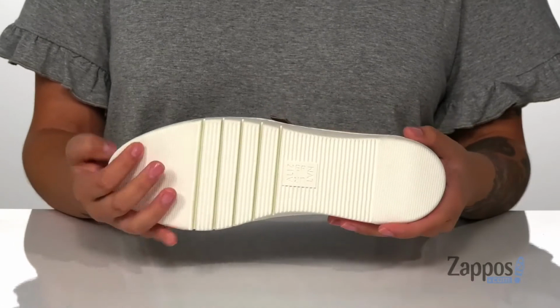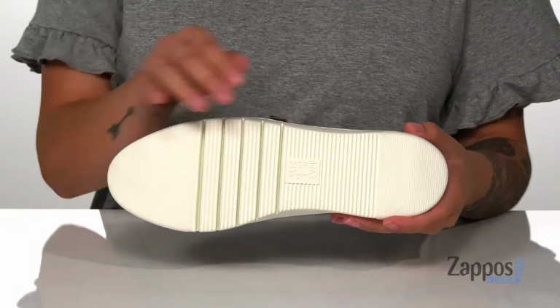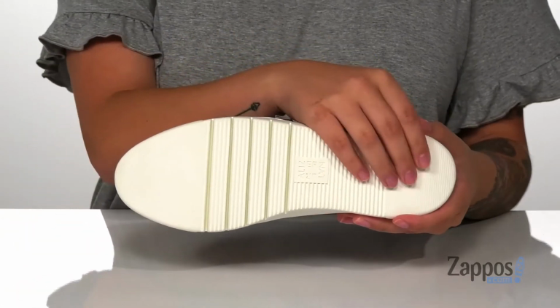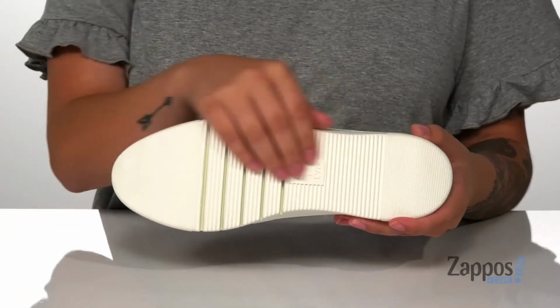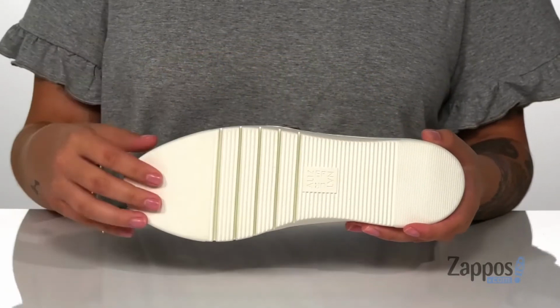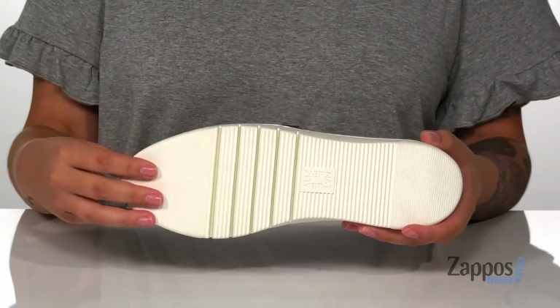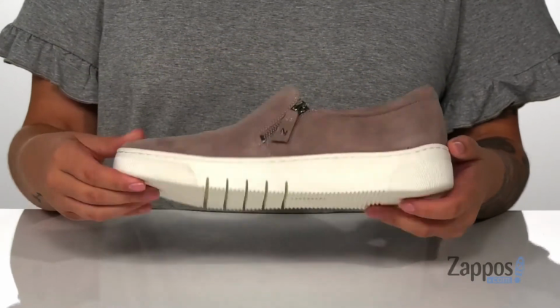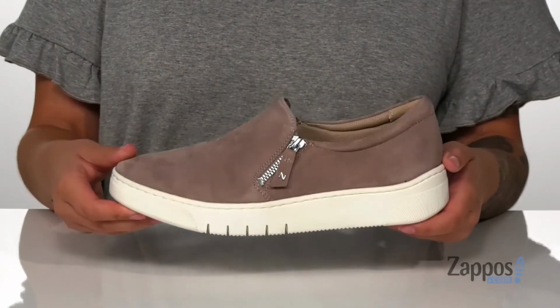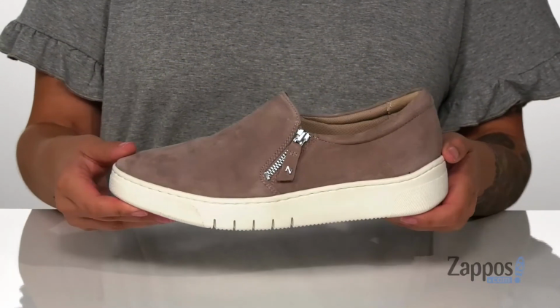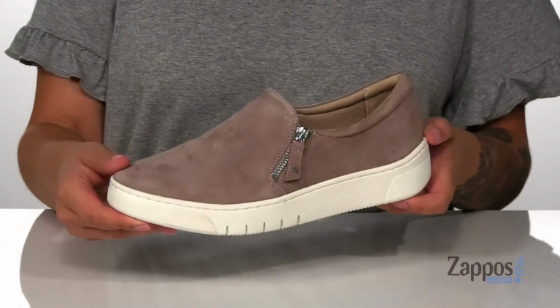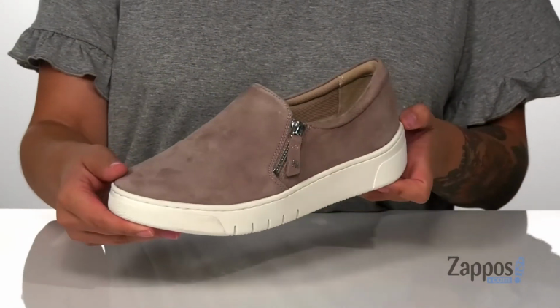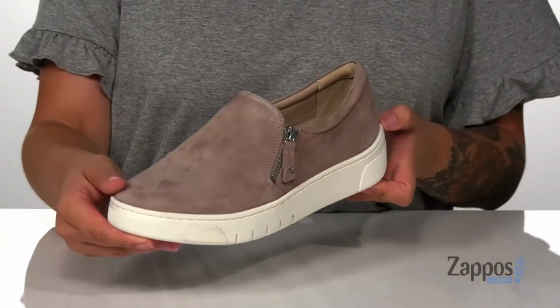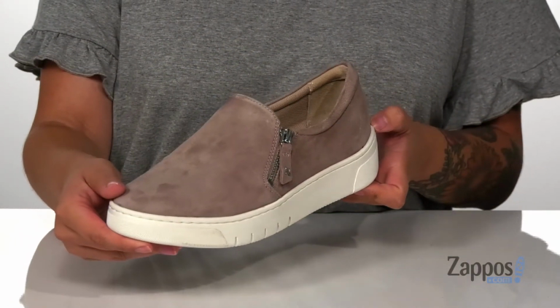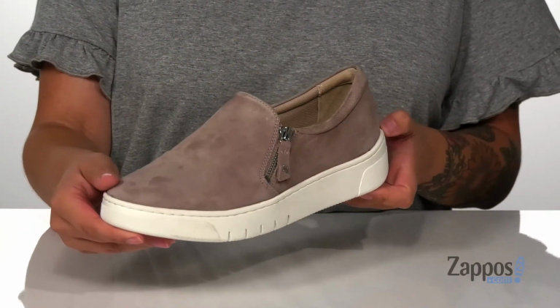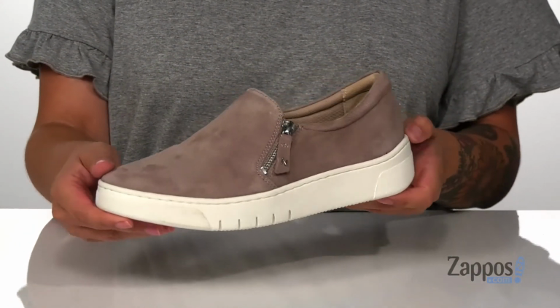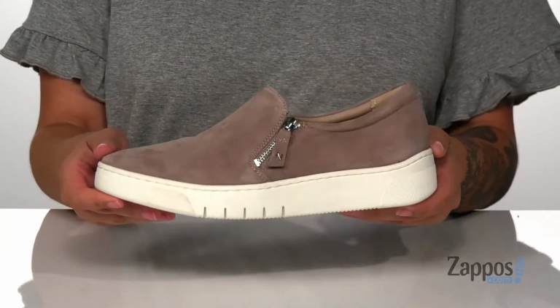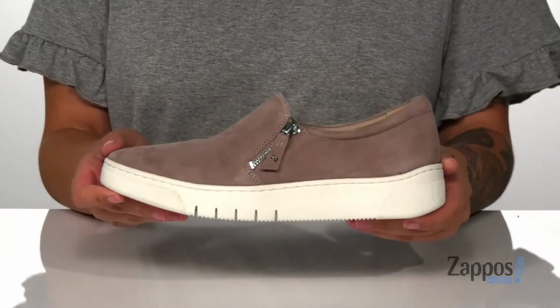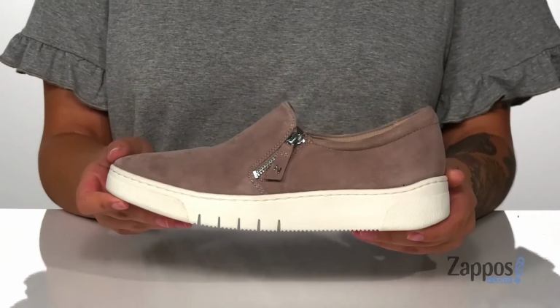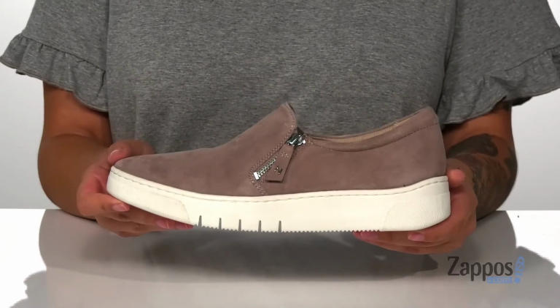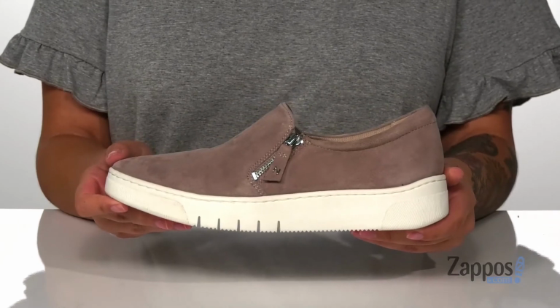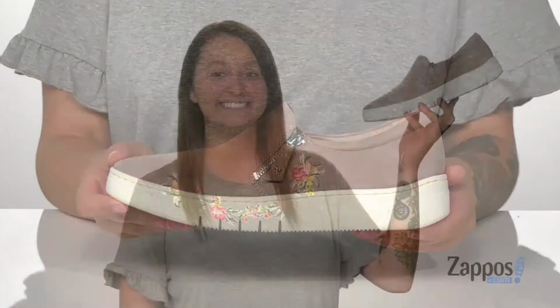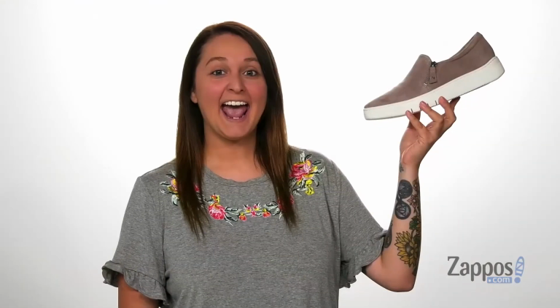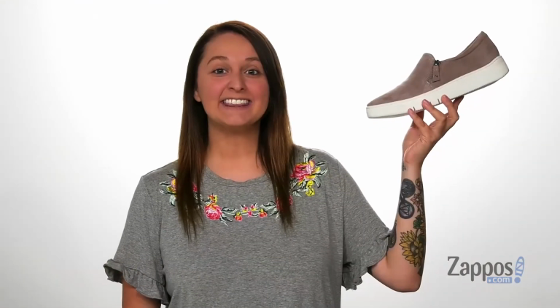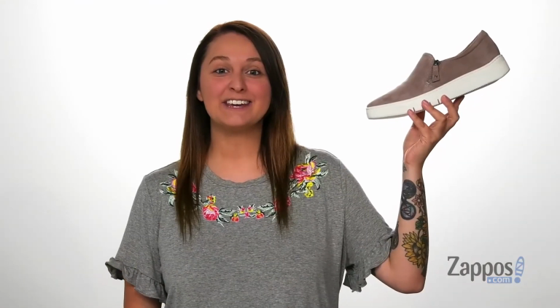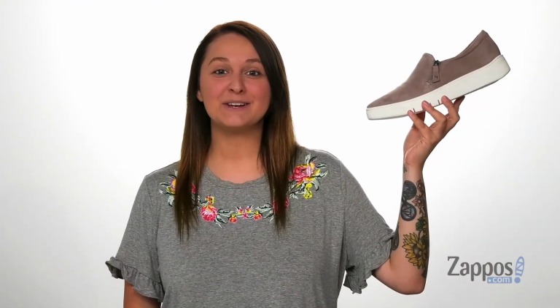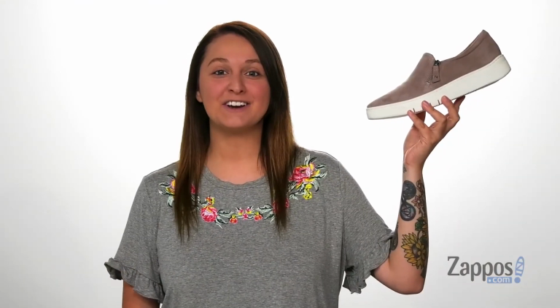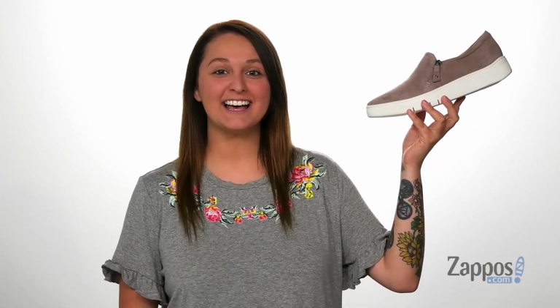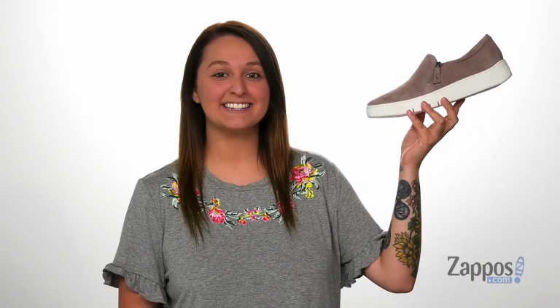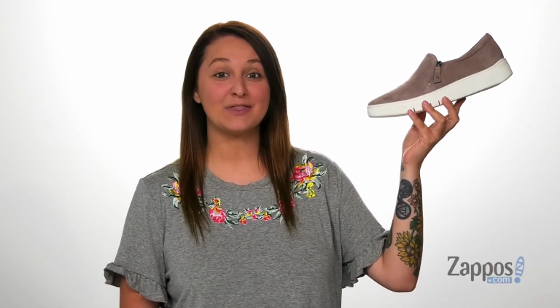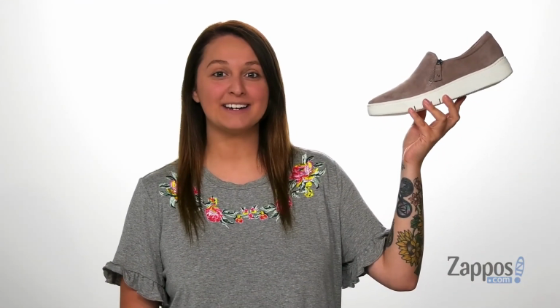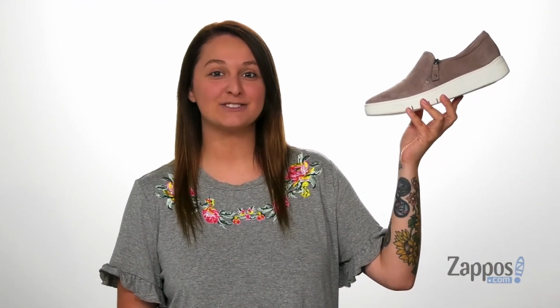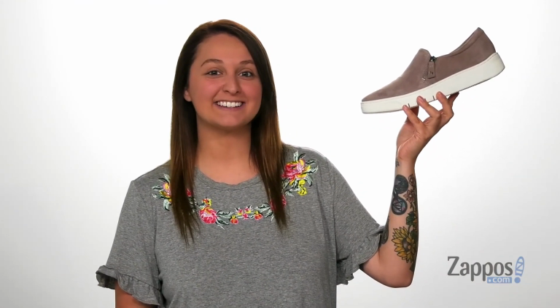Underneath is a textured outsole for traction and I think these would pair so well with some dark colored skinny jeans. Add these cute shoes to your closet — they're by Naturalizer.